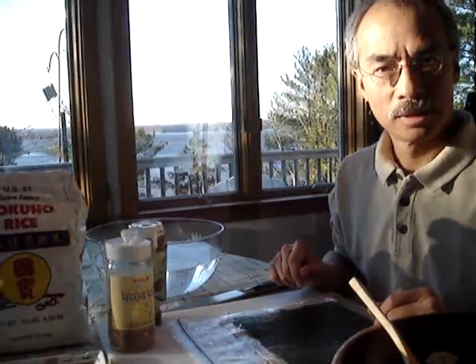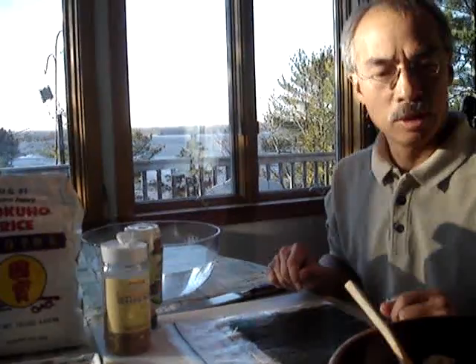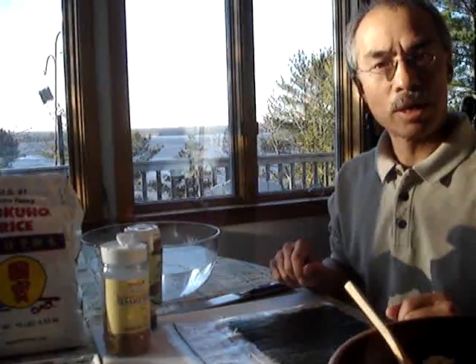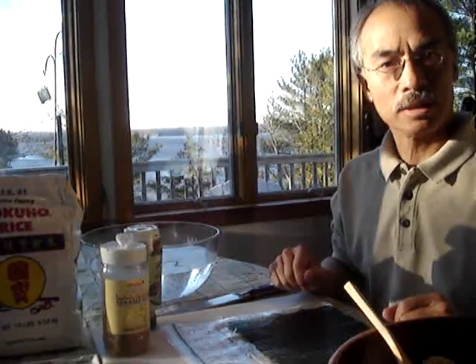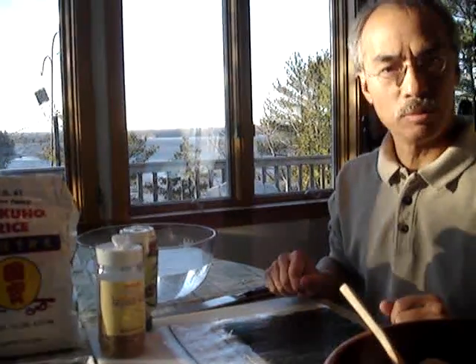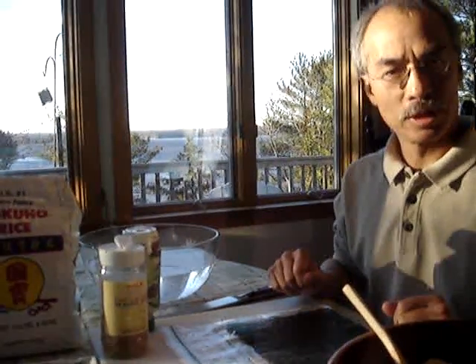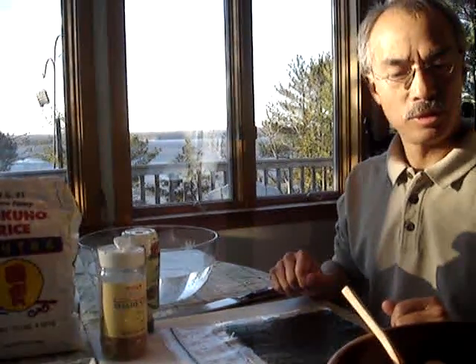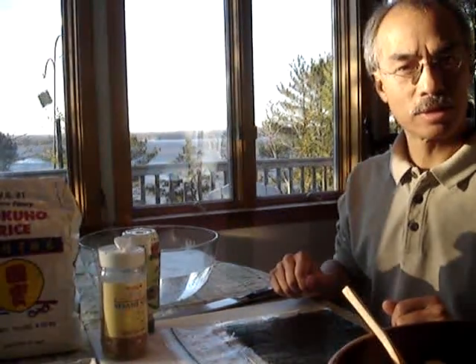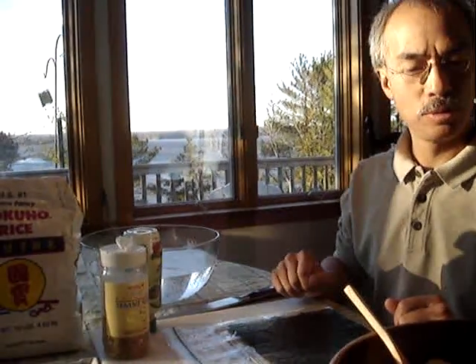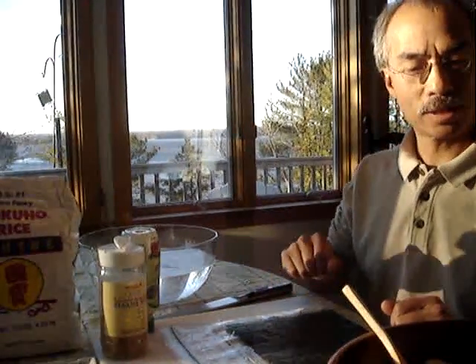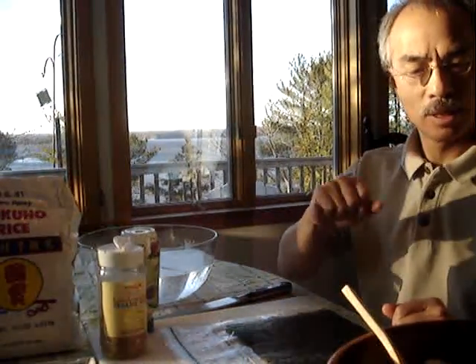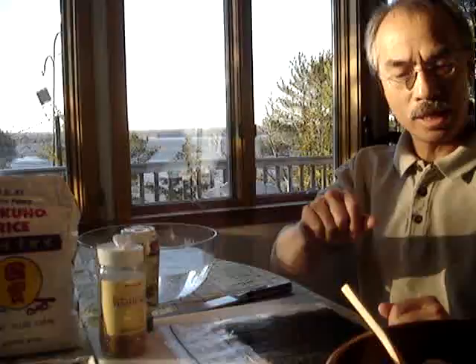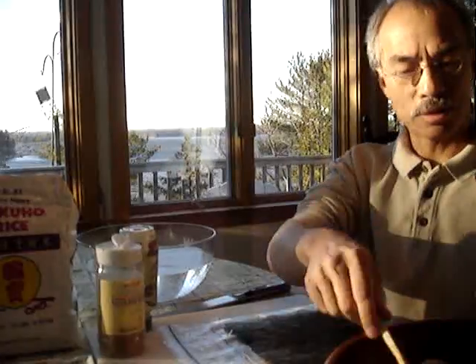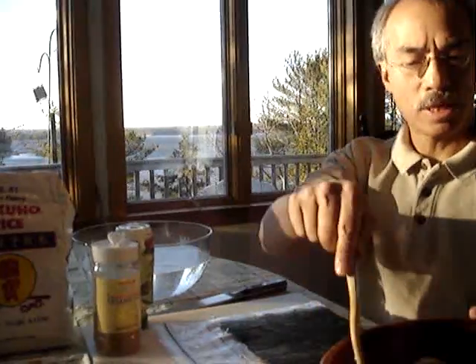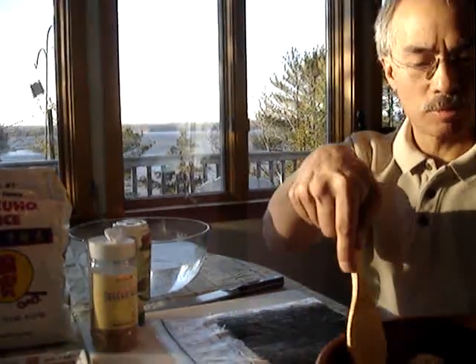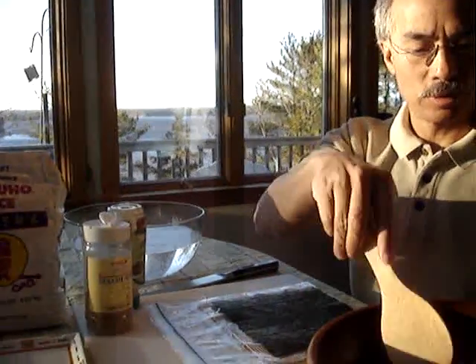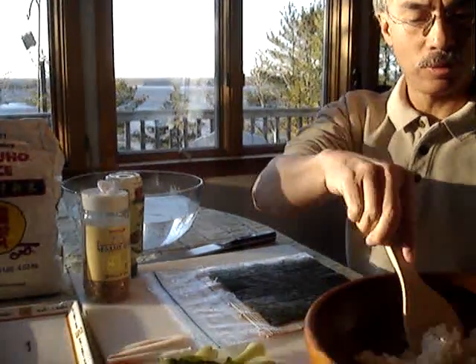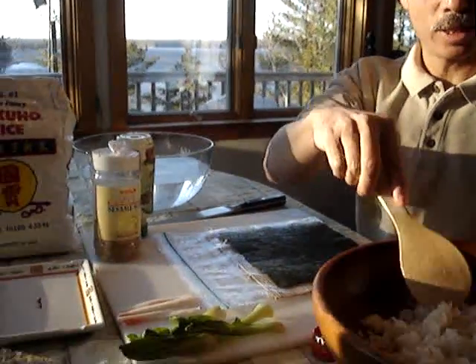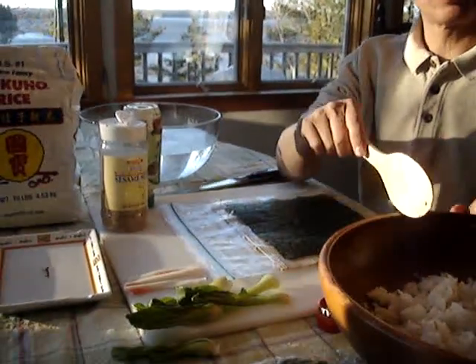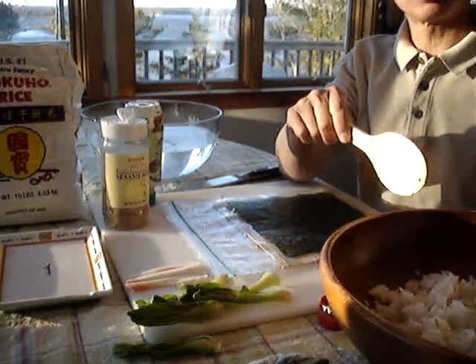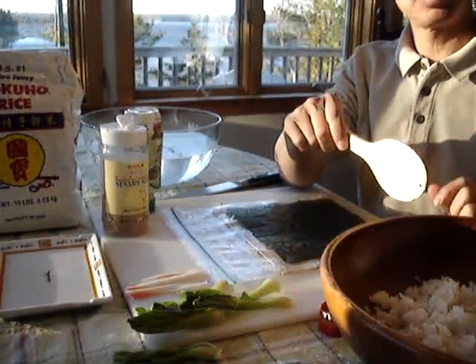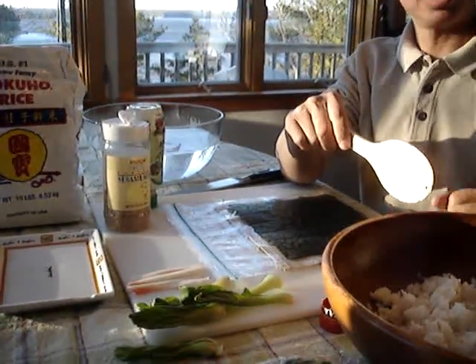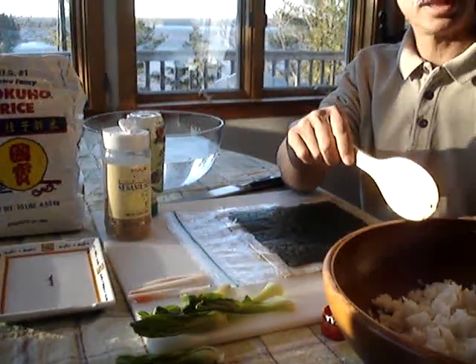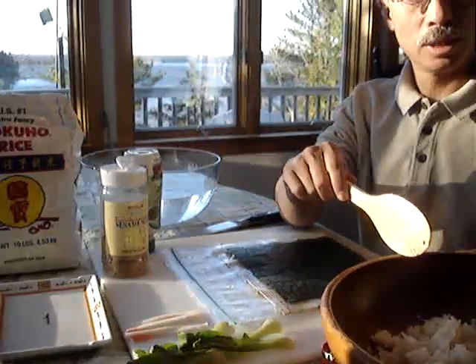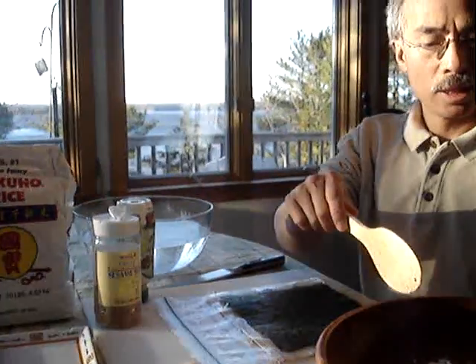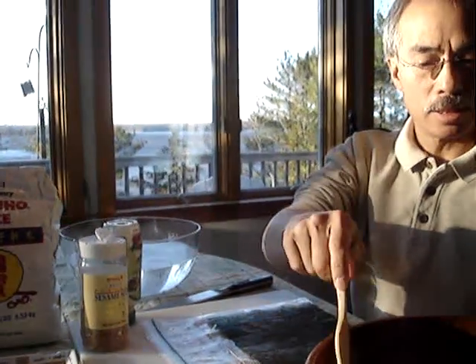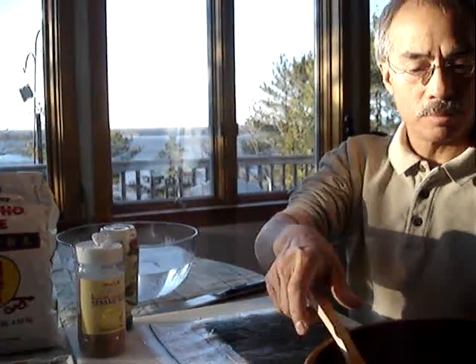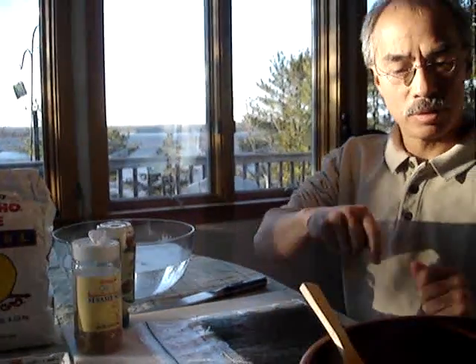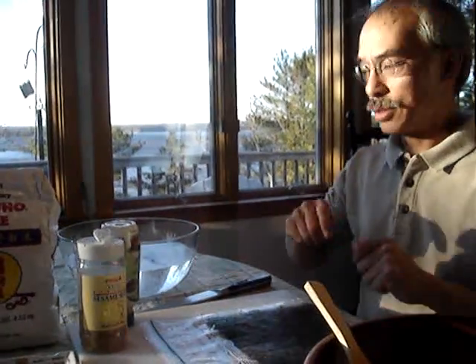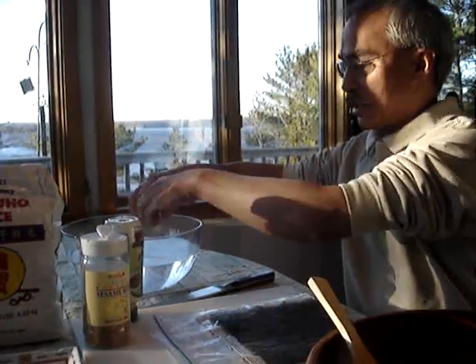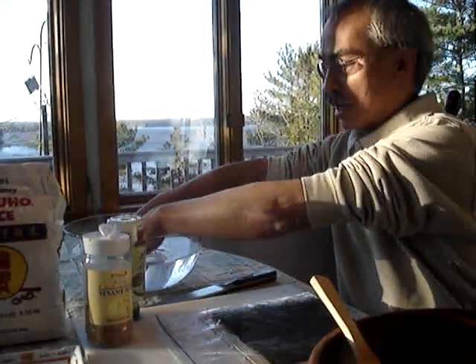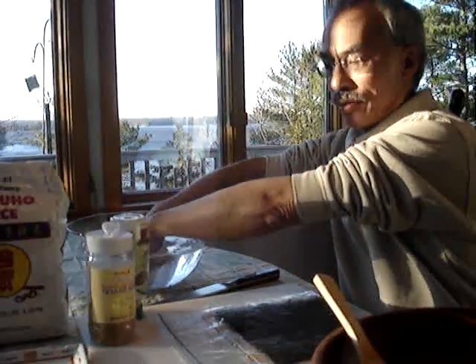Welcome back. We're going to continue with our sushi lesson. Today we're going to do a California roll inside out, and we need to start off with our standard sushi rice.